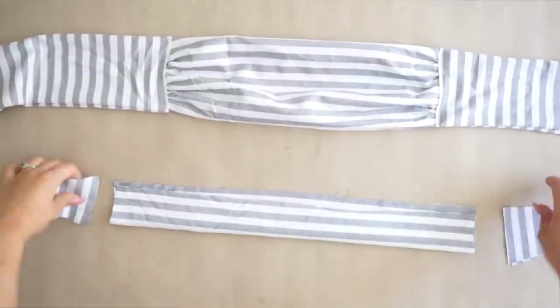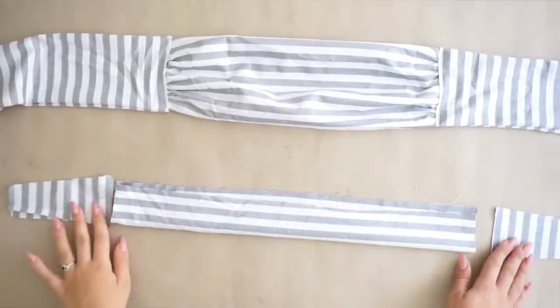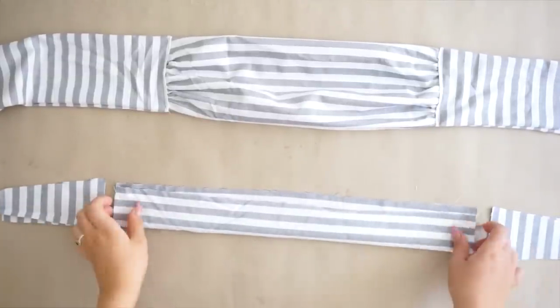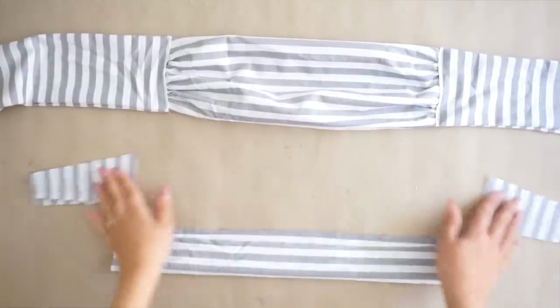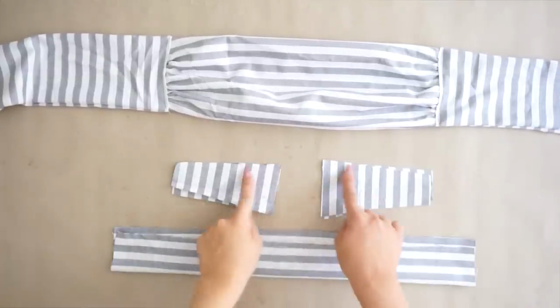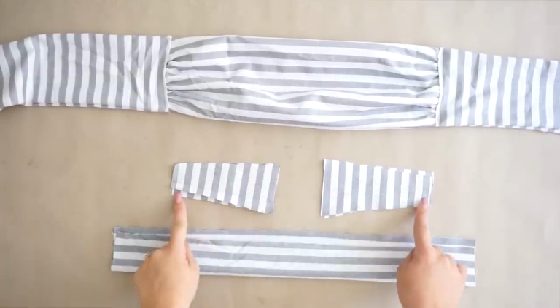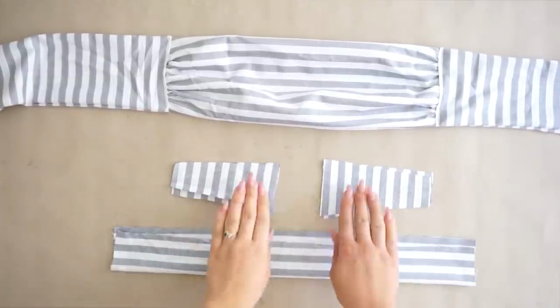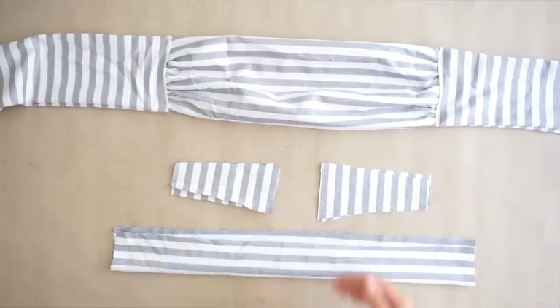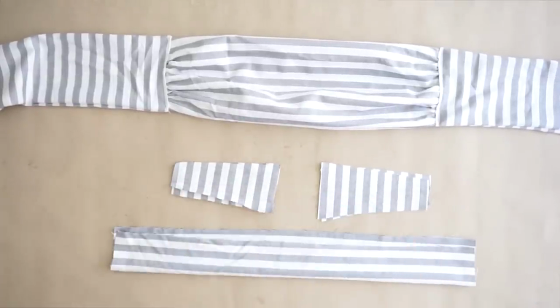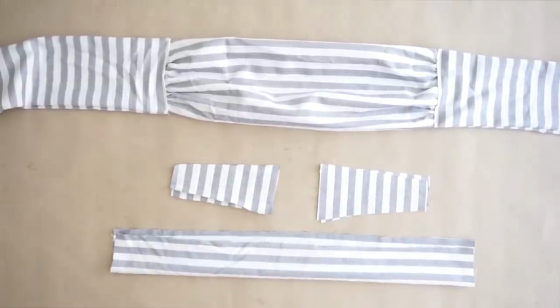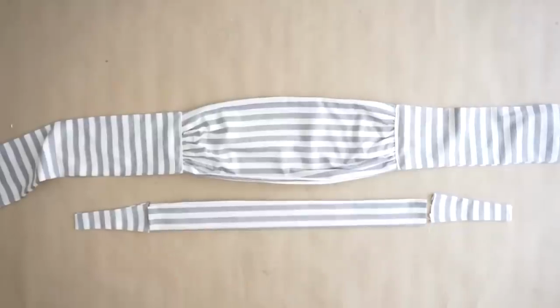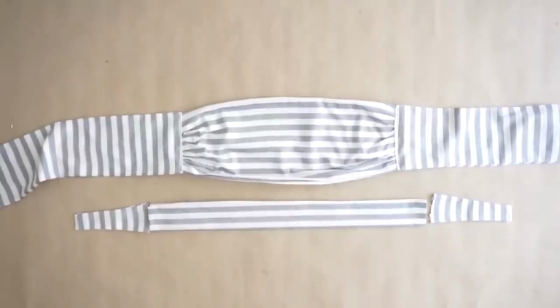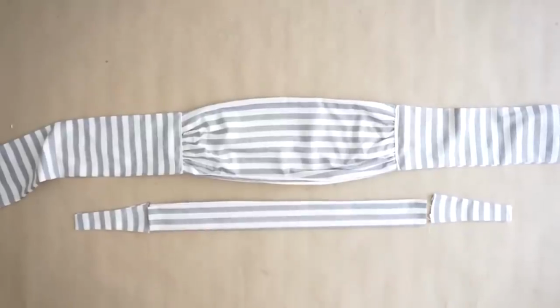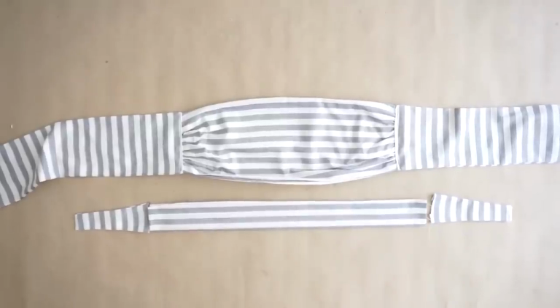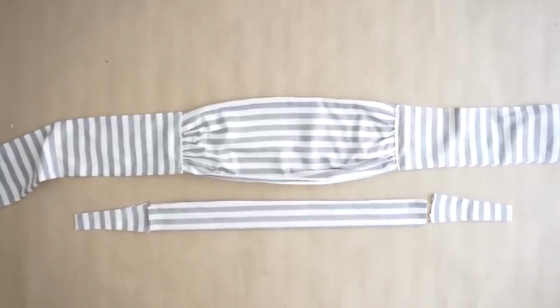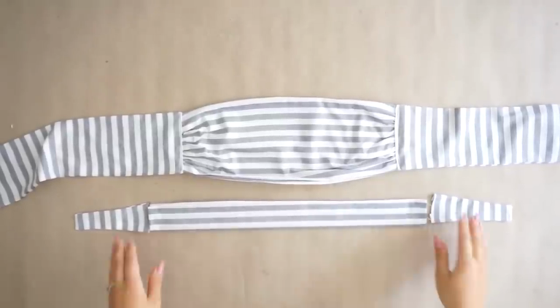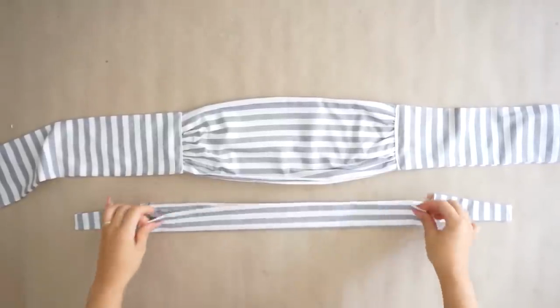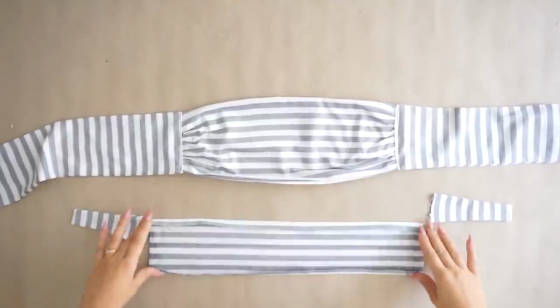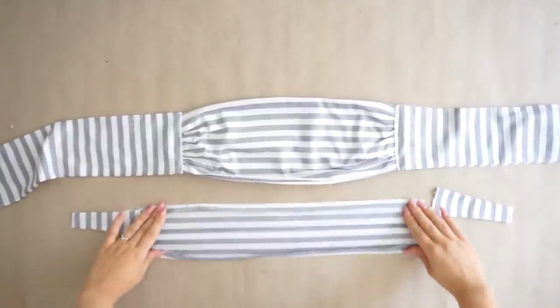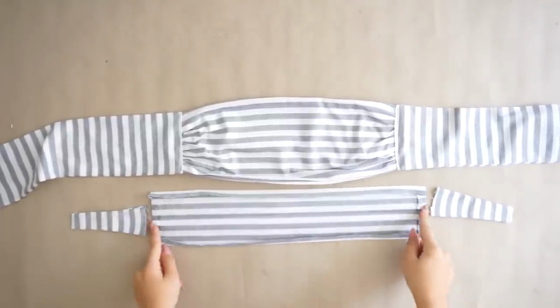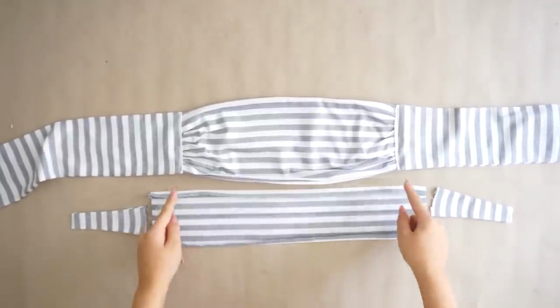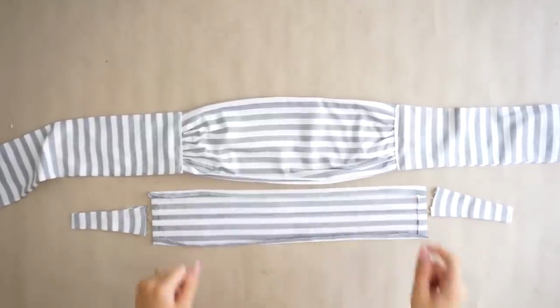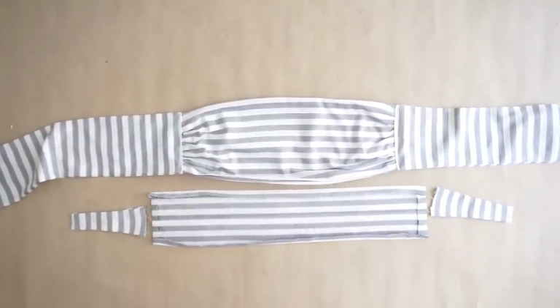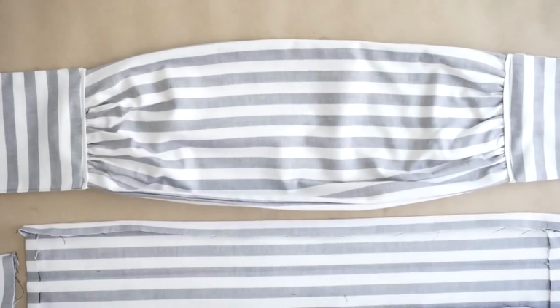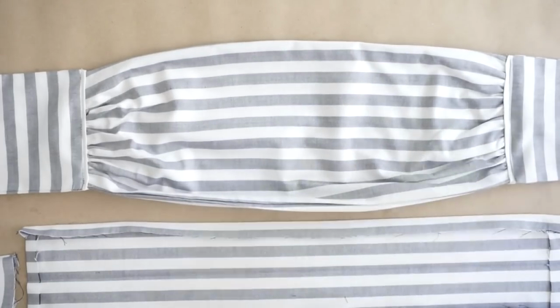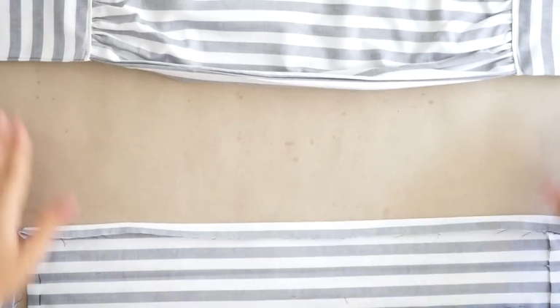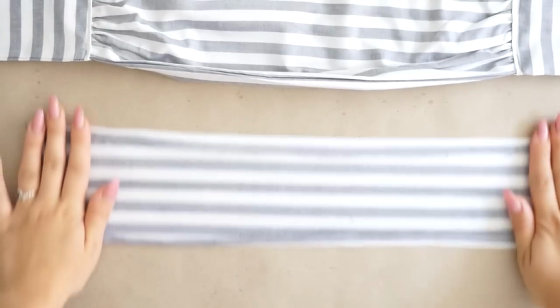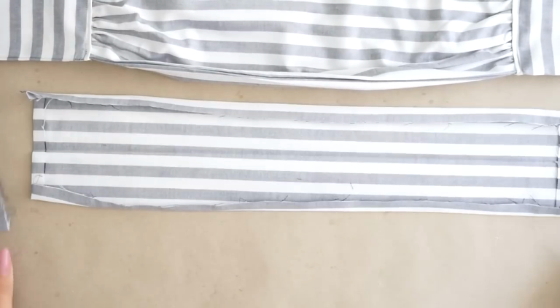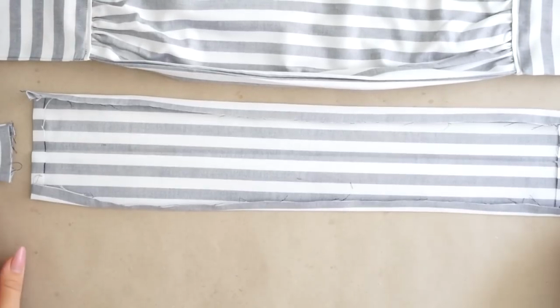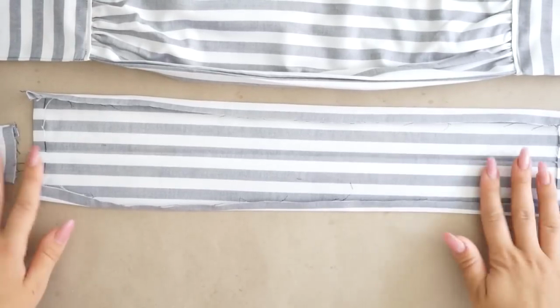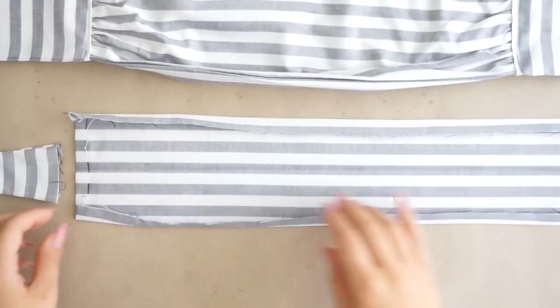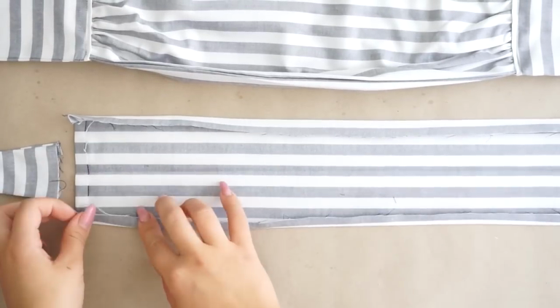Then I'm taking these little pieces and sewing all the way around, also flipping them inside out, trying to connect those two little pieces together with this longer piece that I ironed 1 cm on each side.